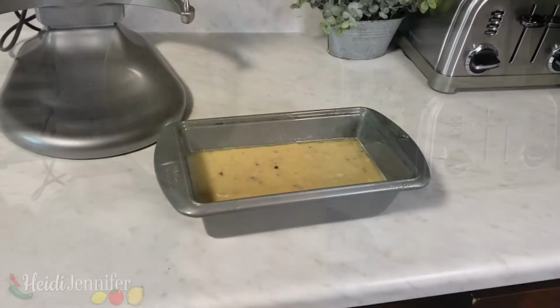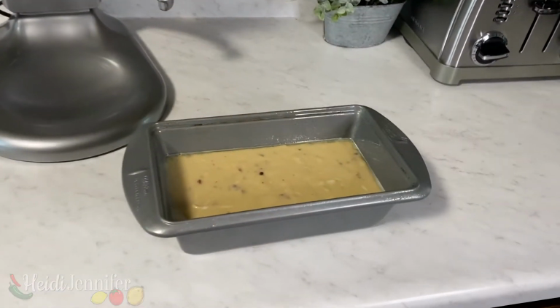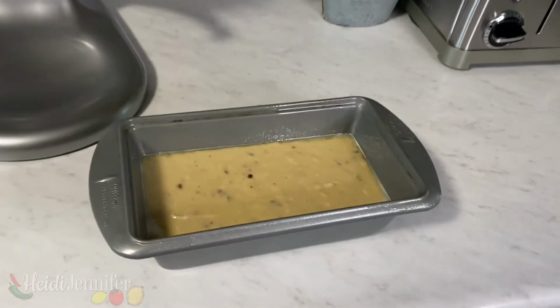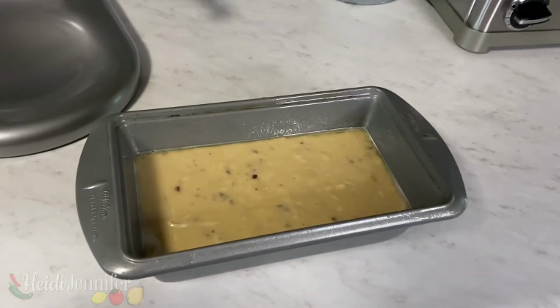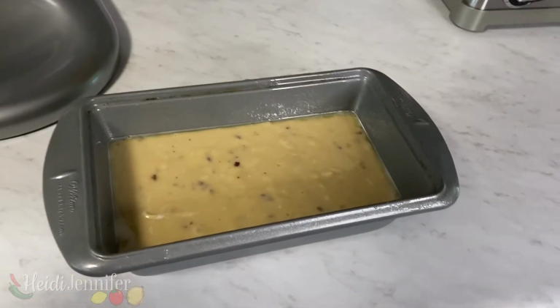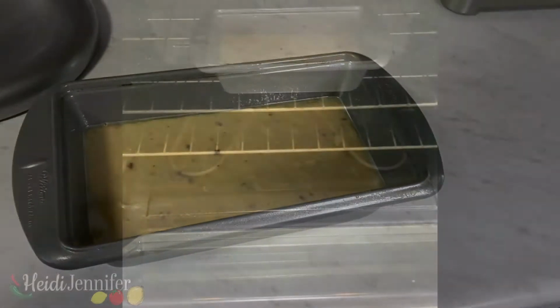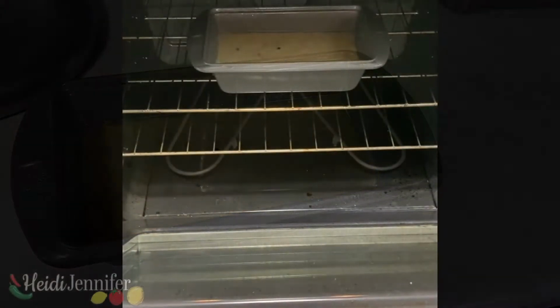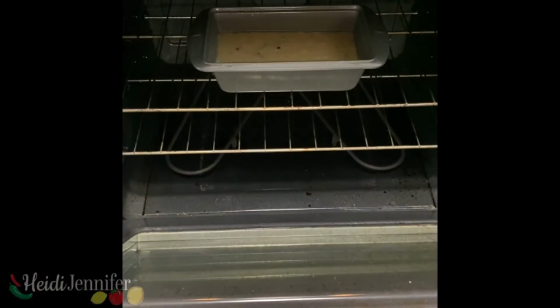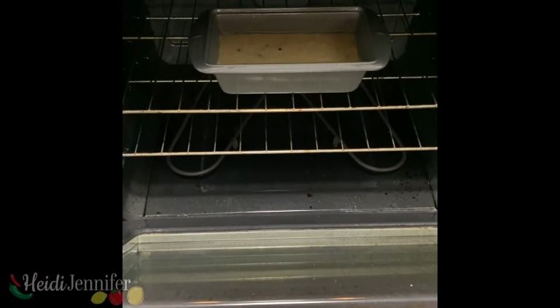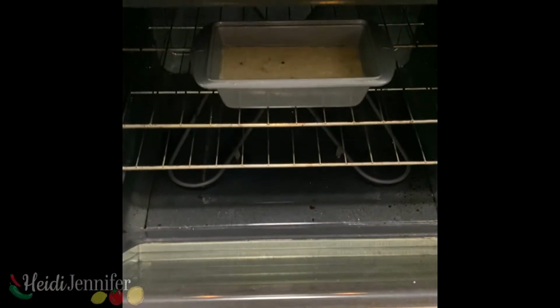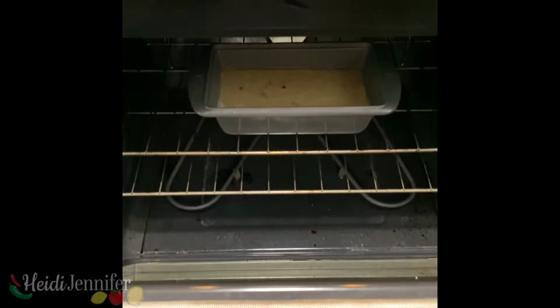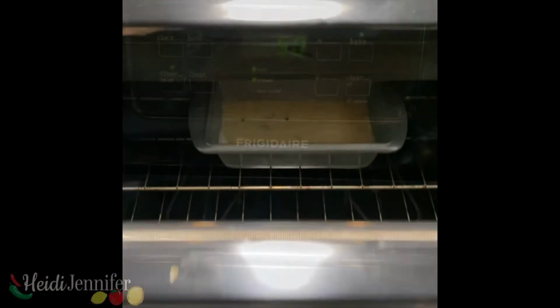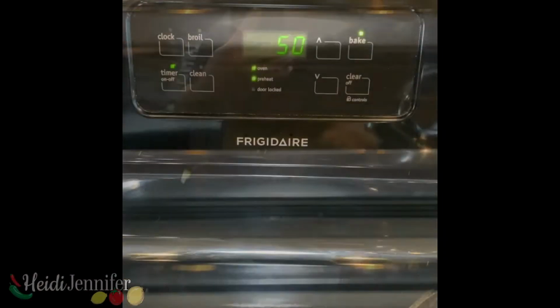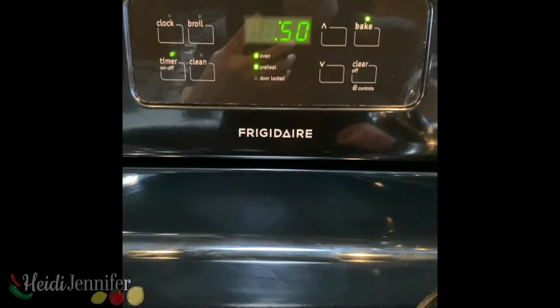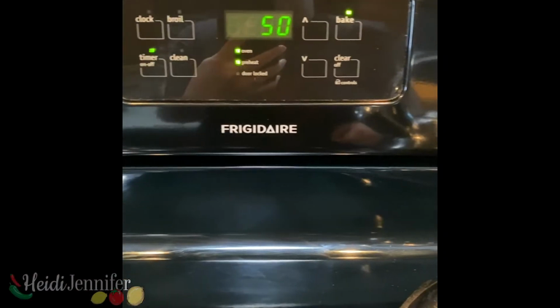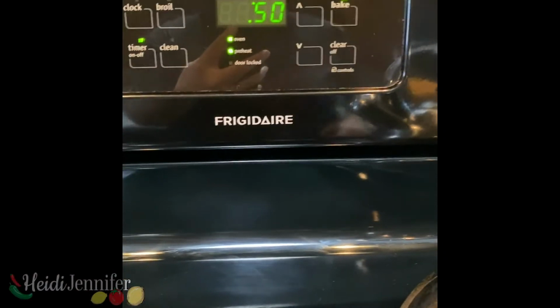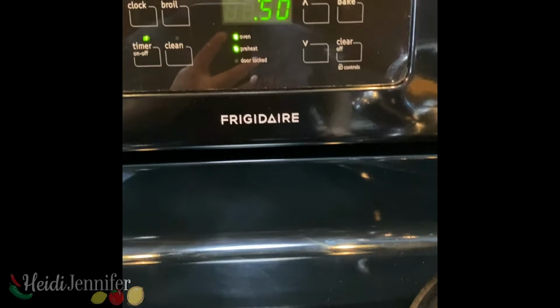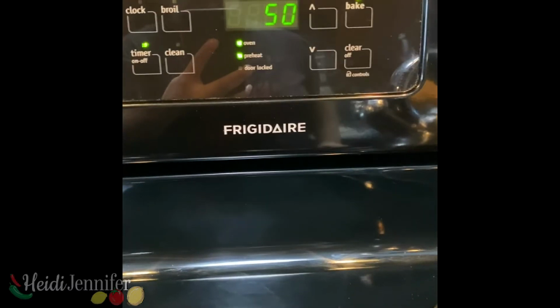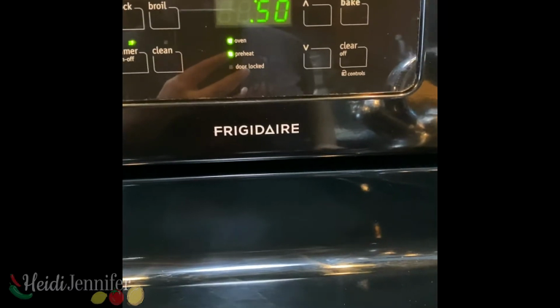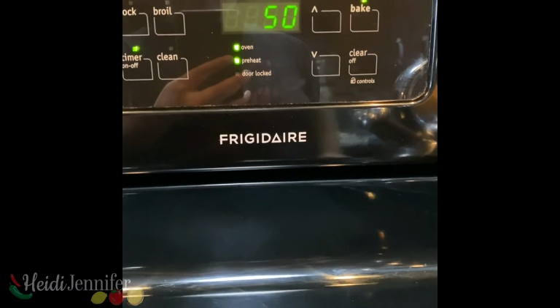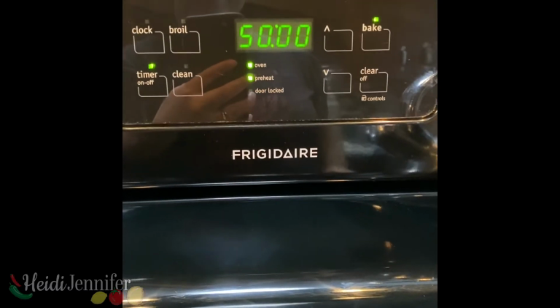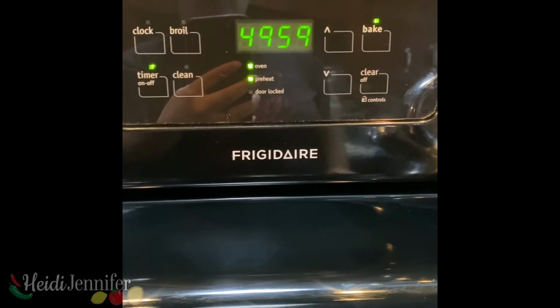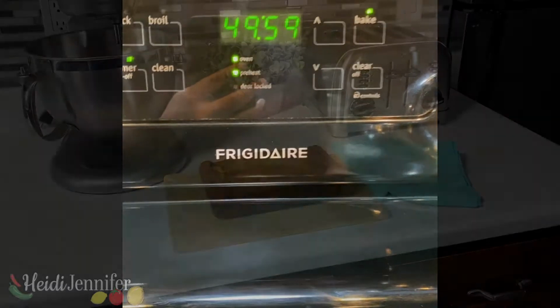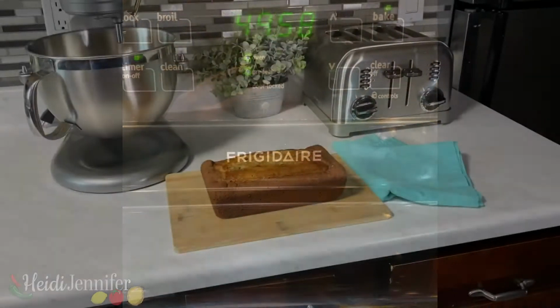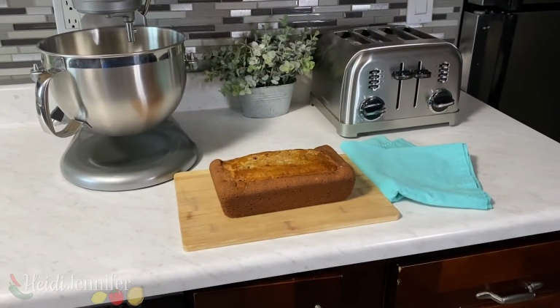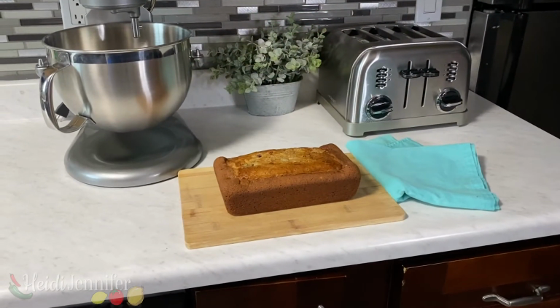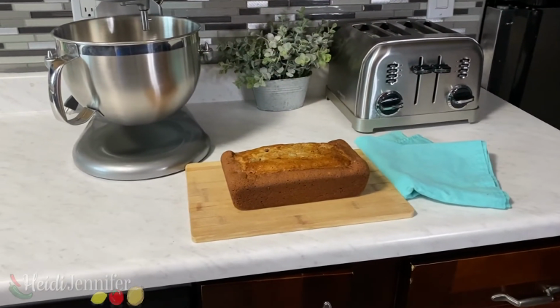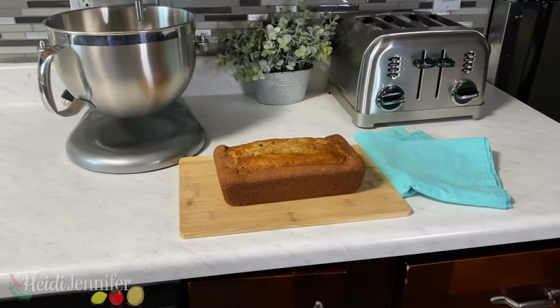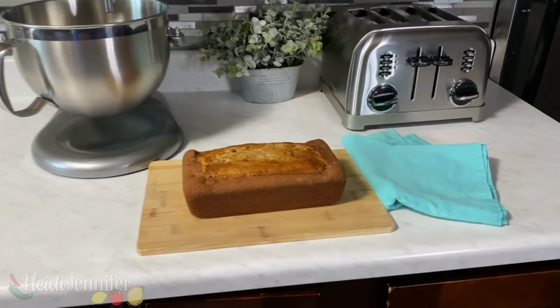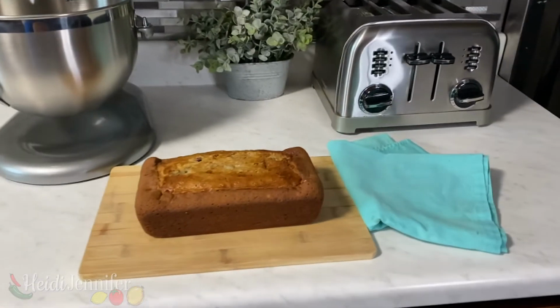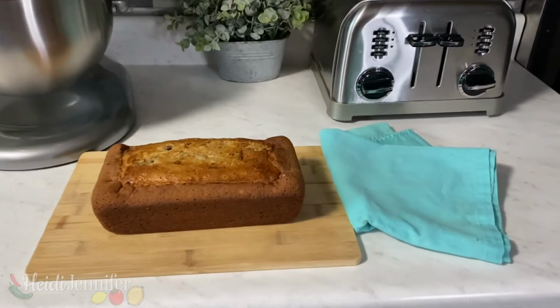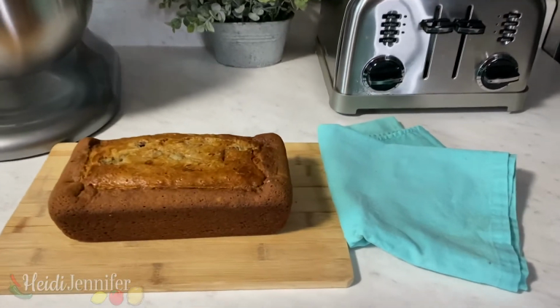Now let it bake for about 50 to 60 minutes depending on your oven, and check regularly until your knife or toothpick comes out clean. Once your bread is done, you can take it out of the pan and let it cool for five minutes.